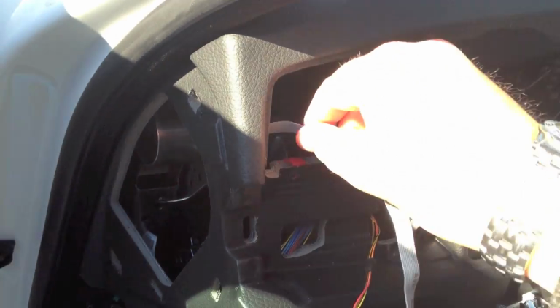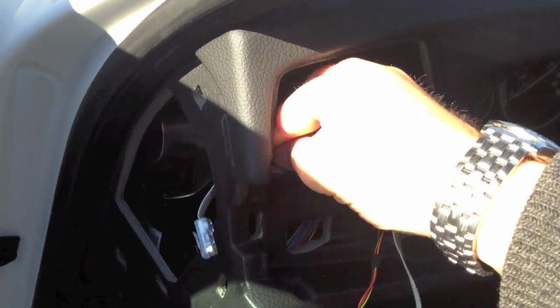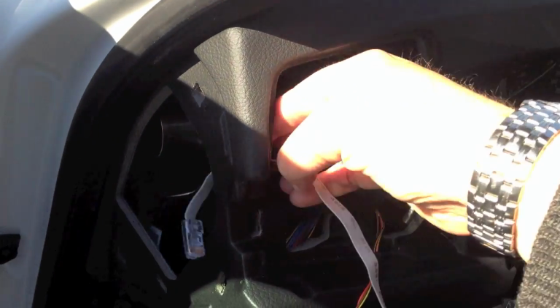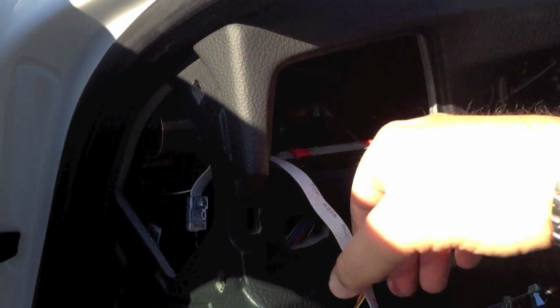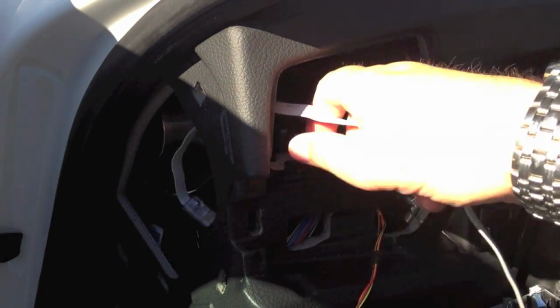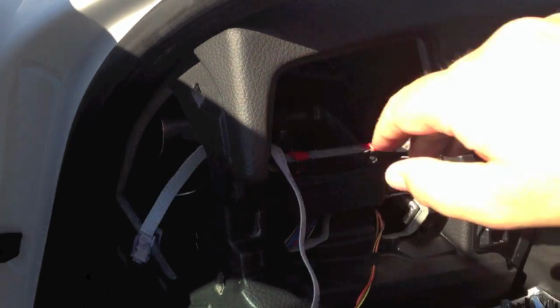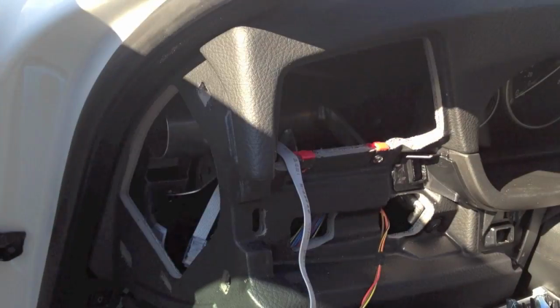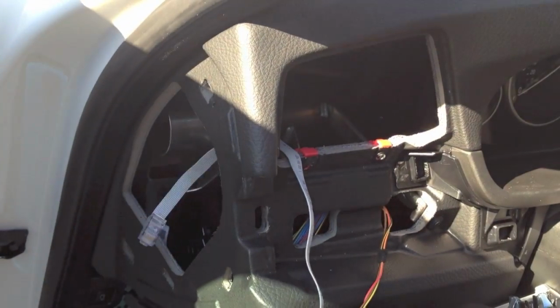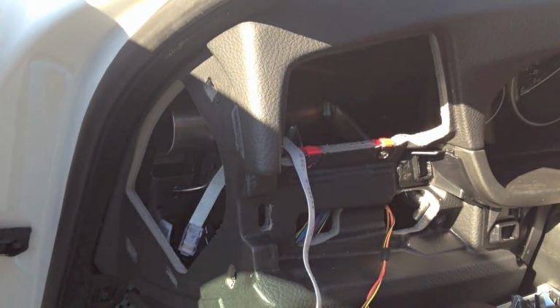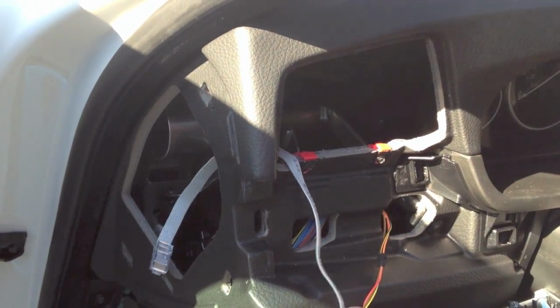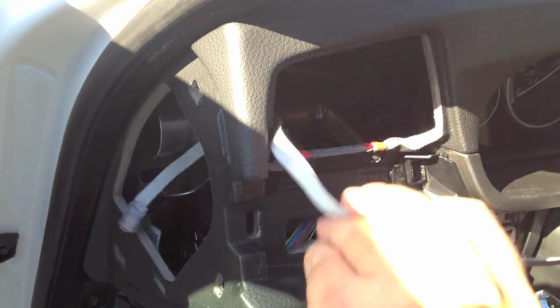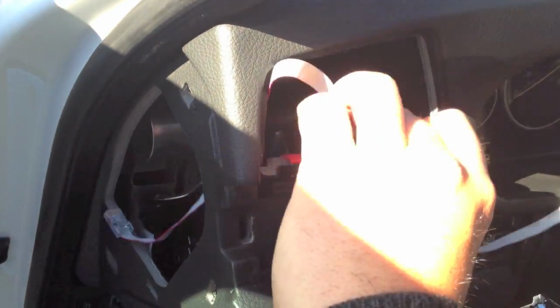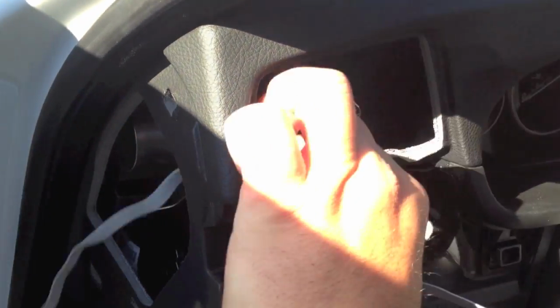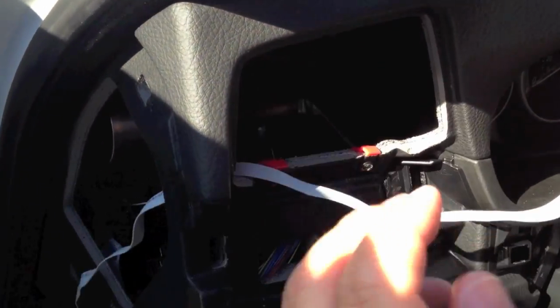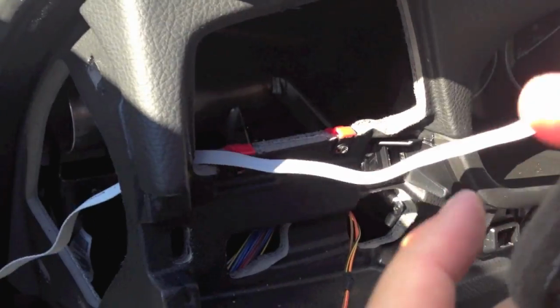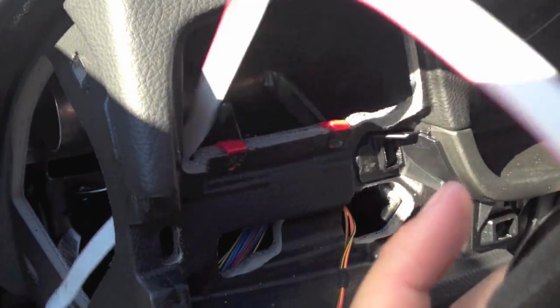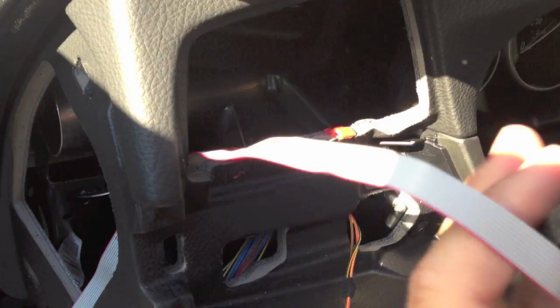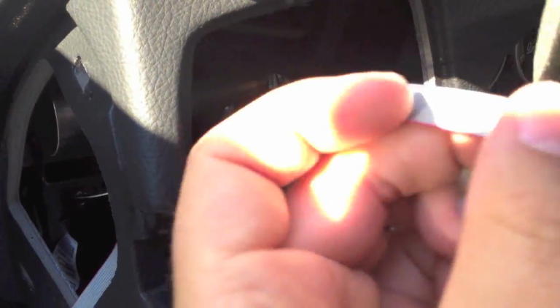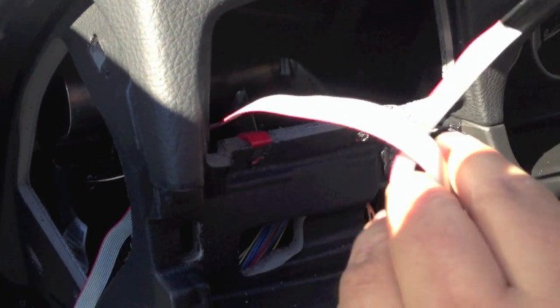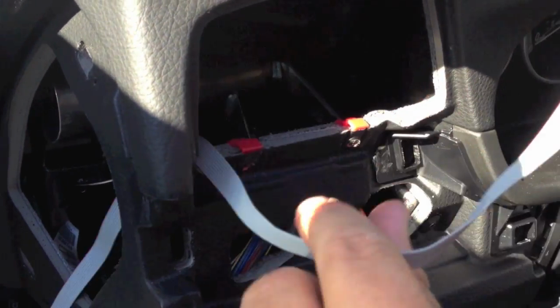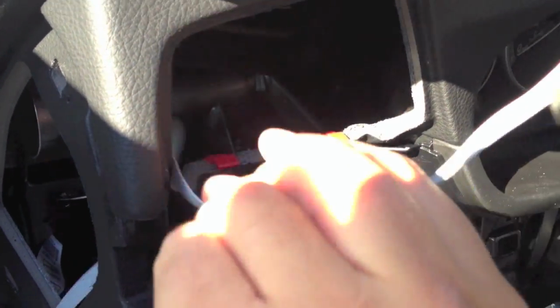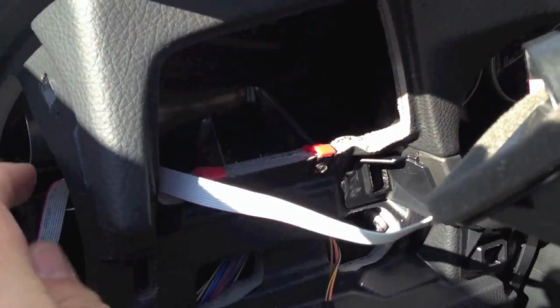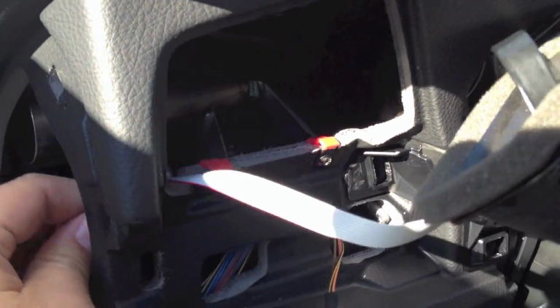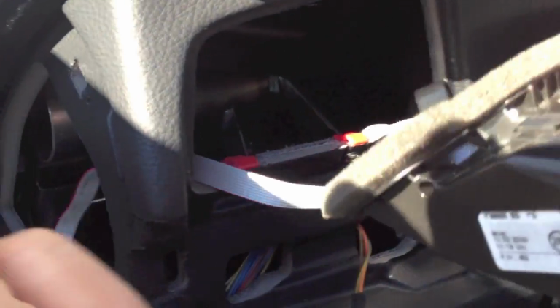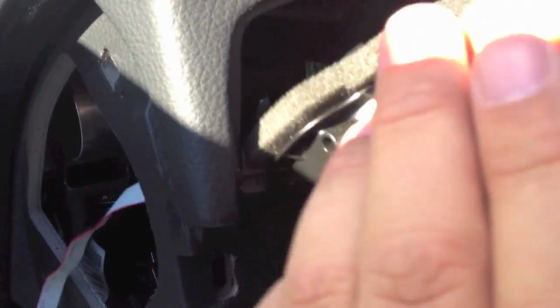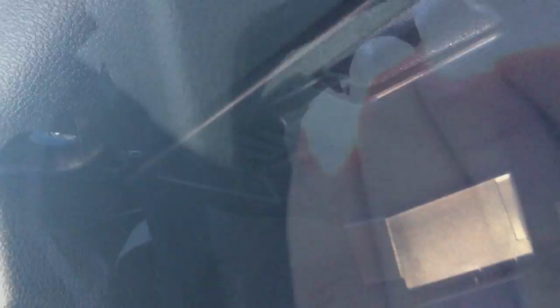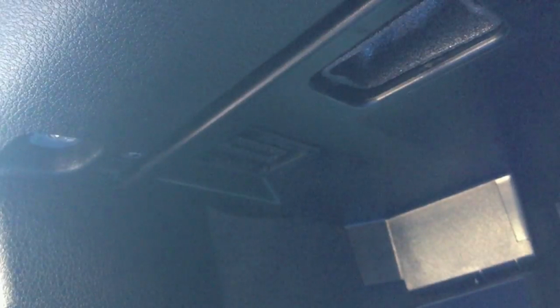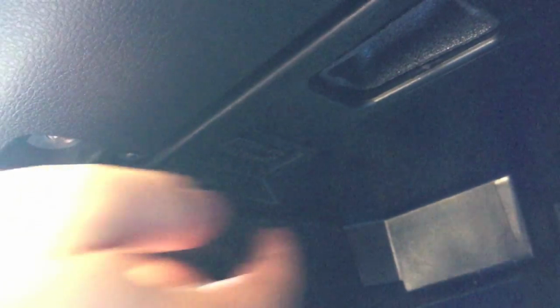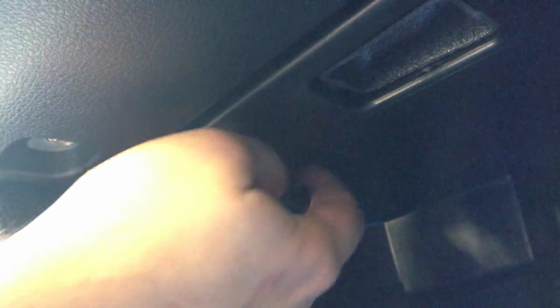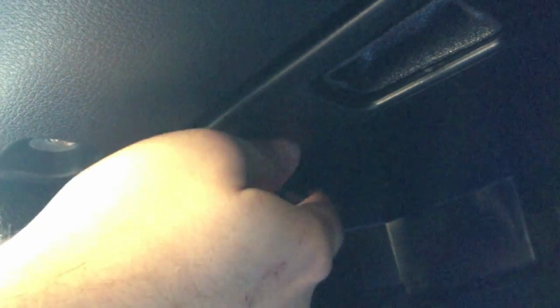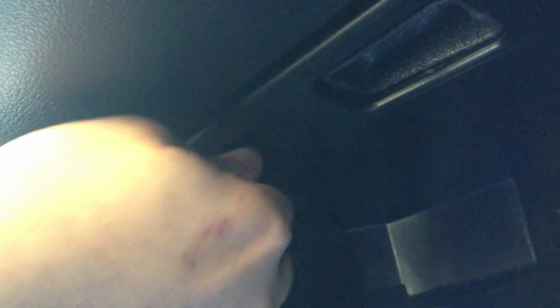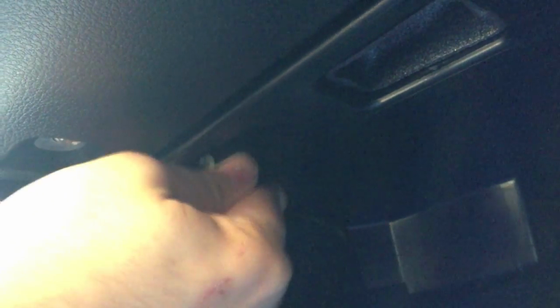Feed the display cable into the vent hole and out the side dash. Insert the vent into the dash until seated. Plug in the diagnostic port connector.